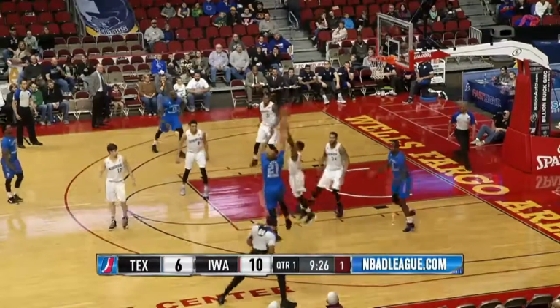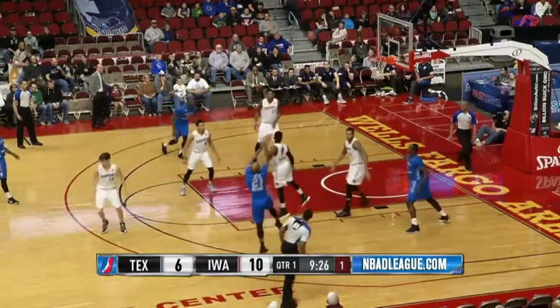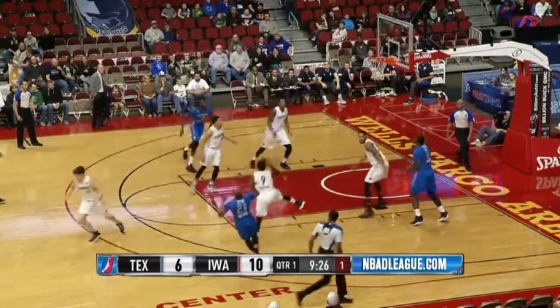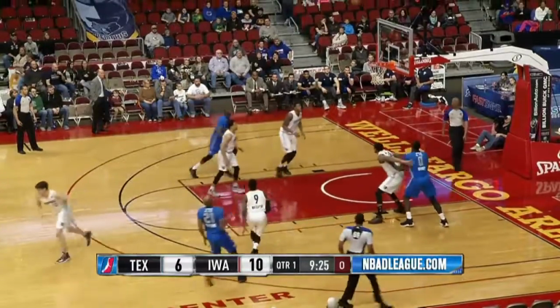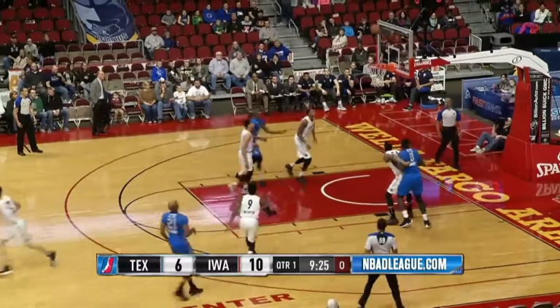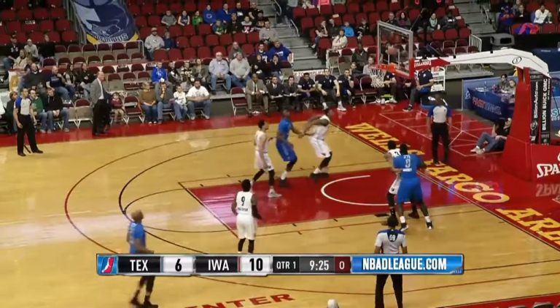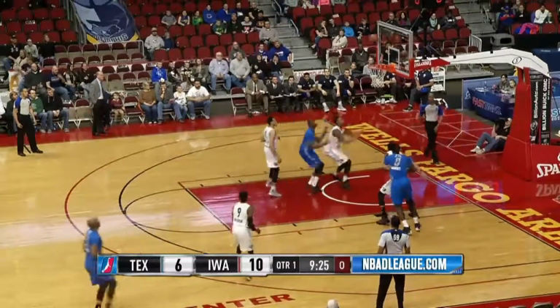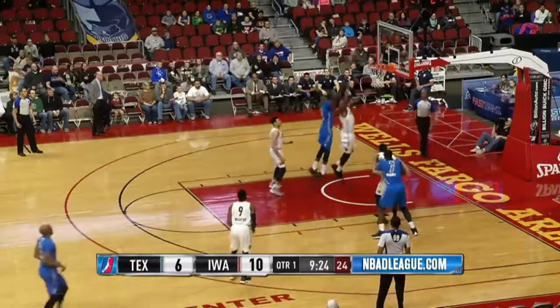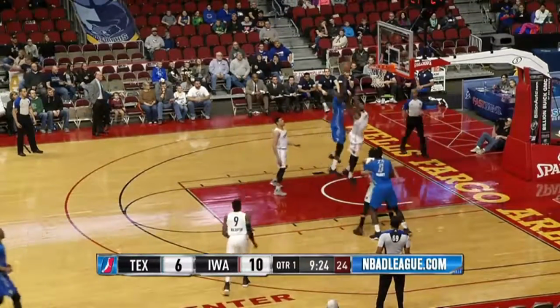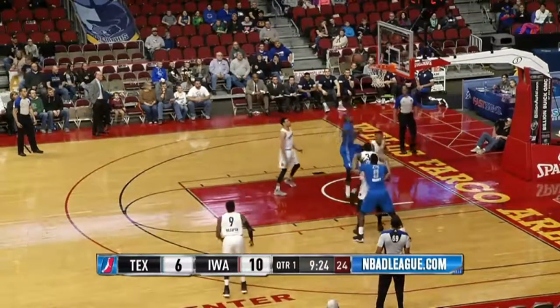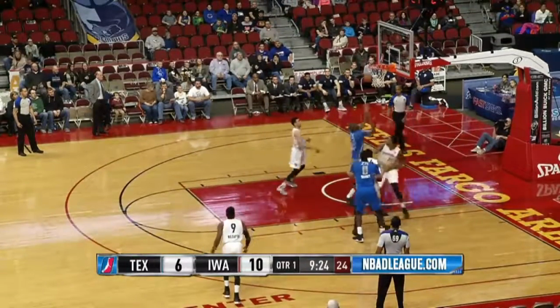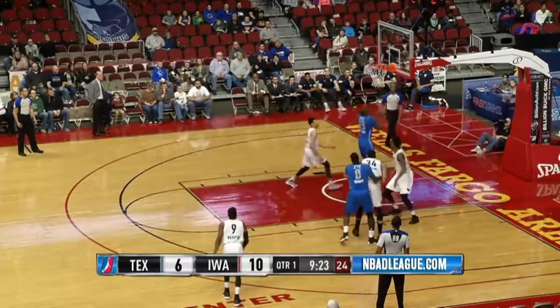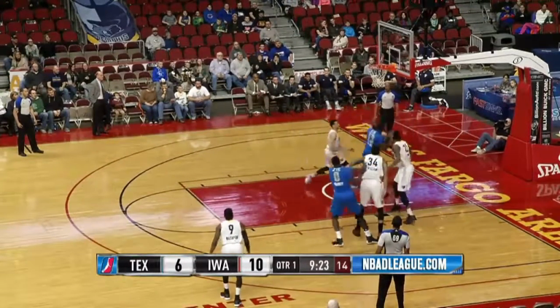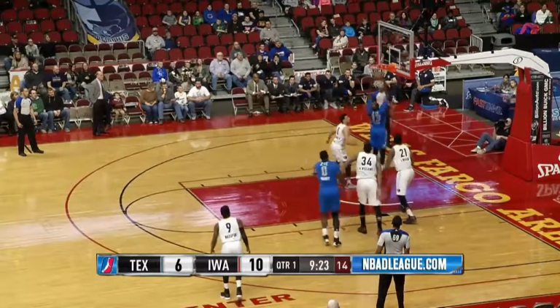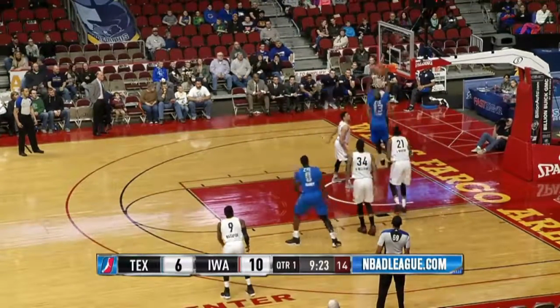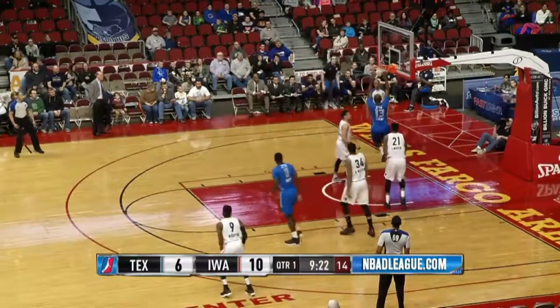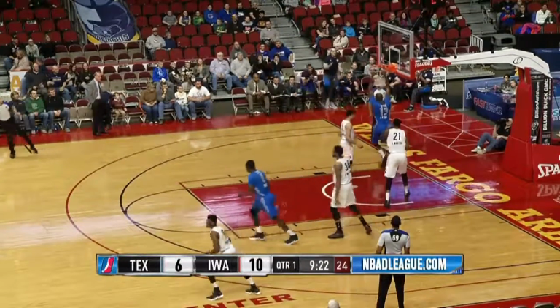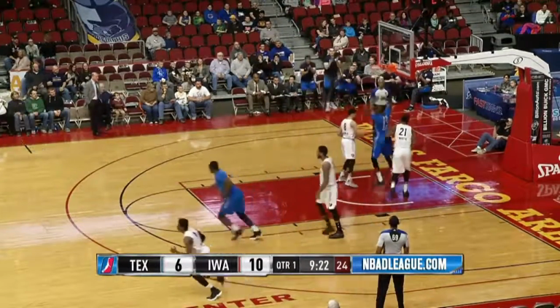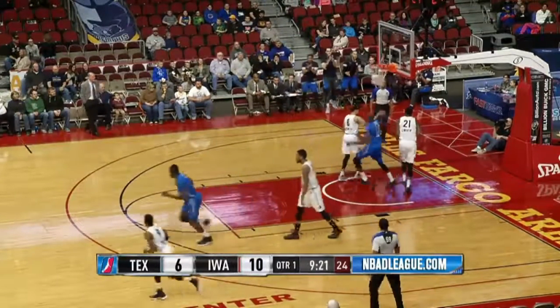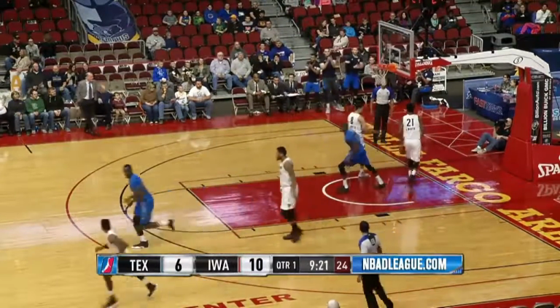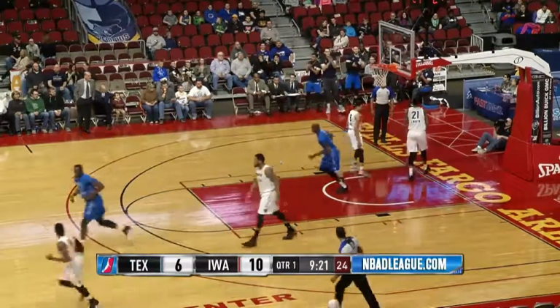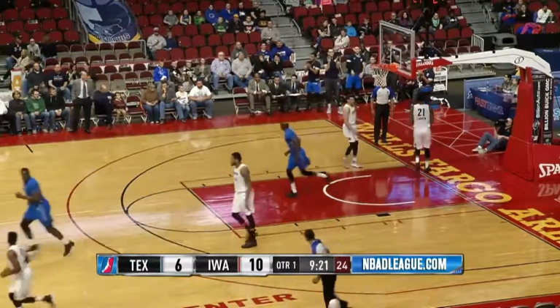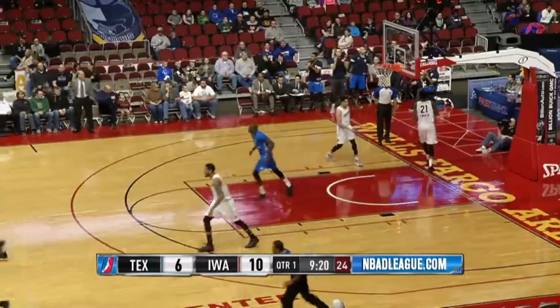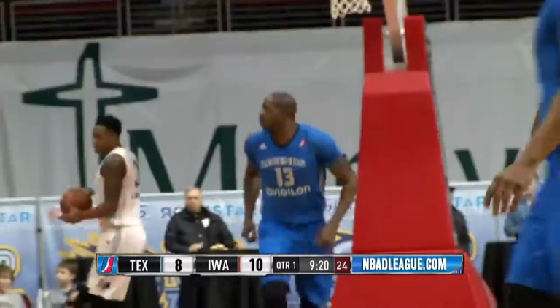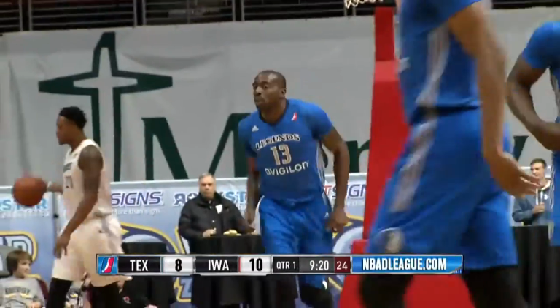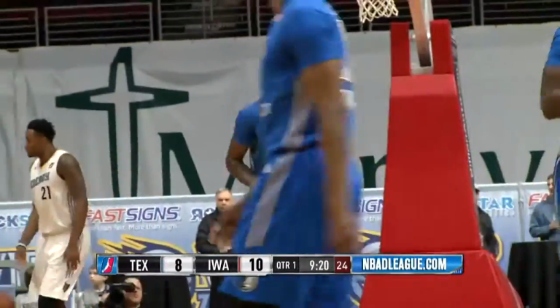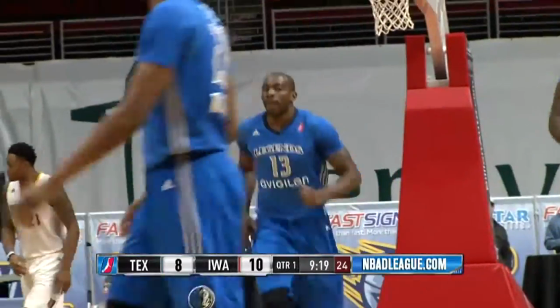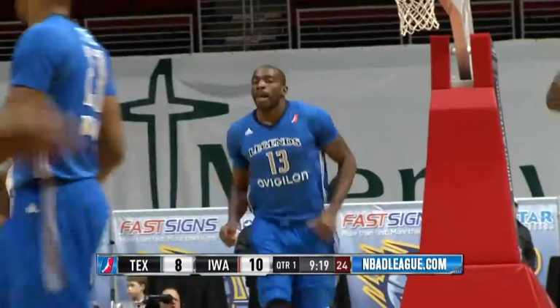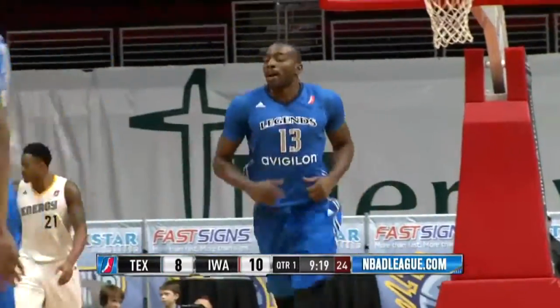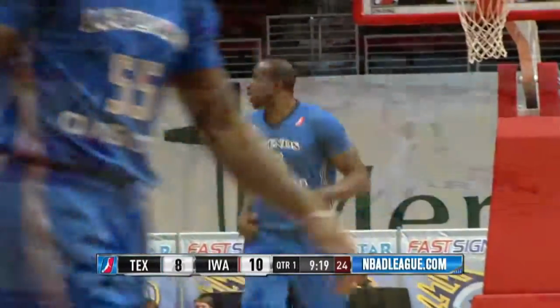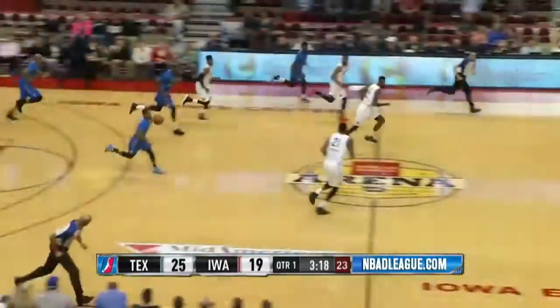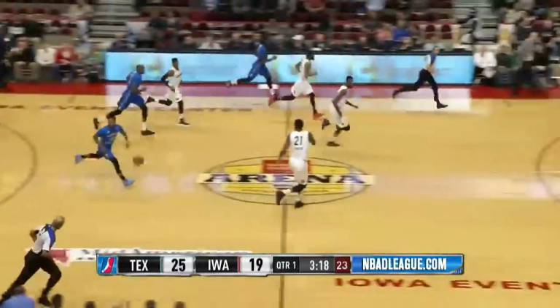C.J. Williams has got to let it fly at the shot clock buzzer. No good, but Lazmi, with those long arms, tips it to himself. Layup.